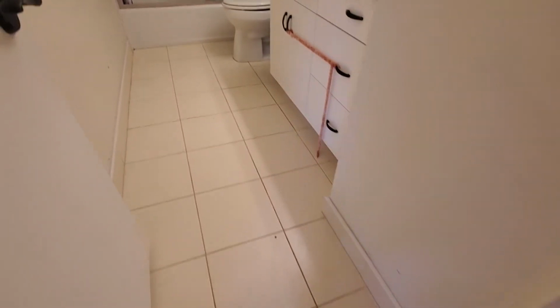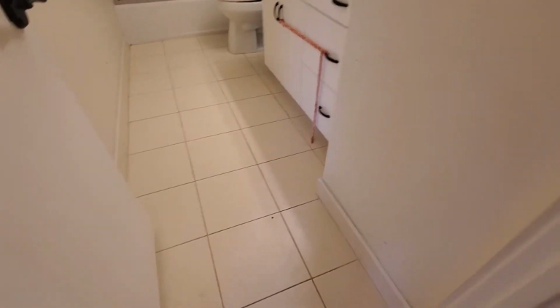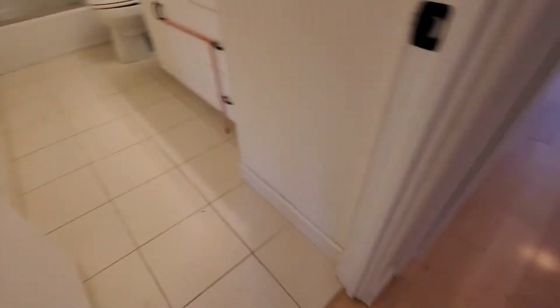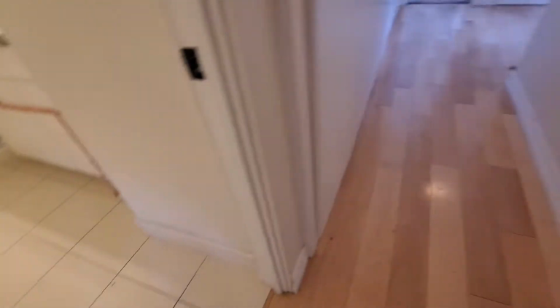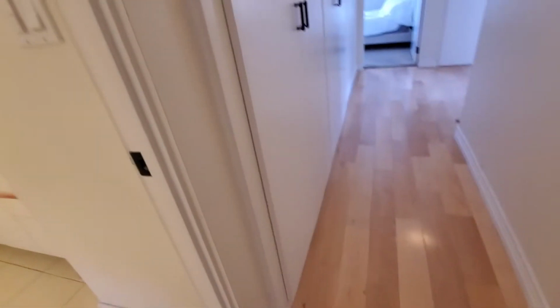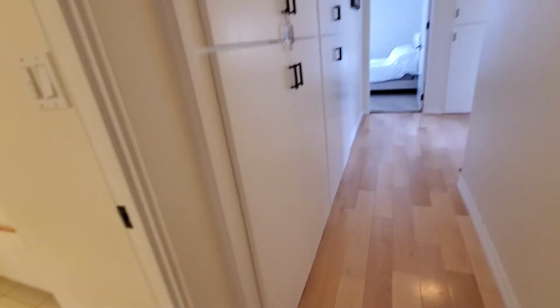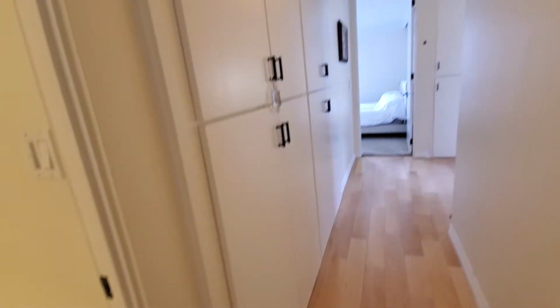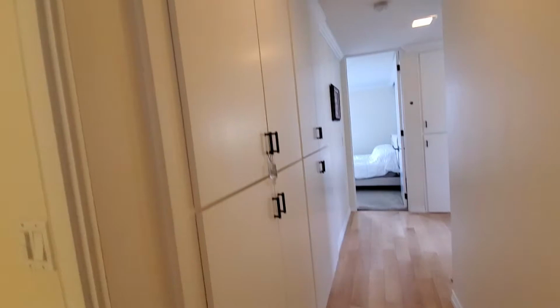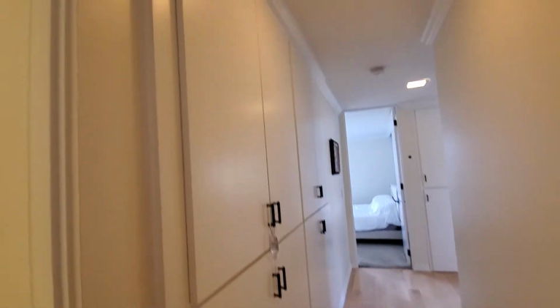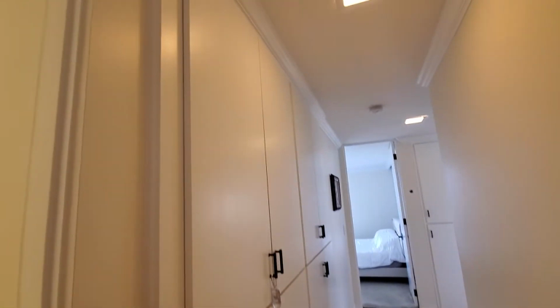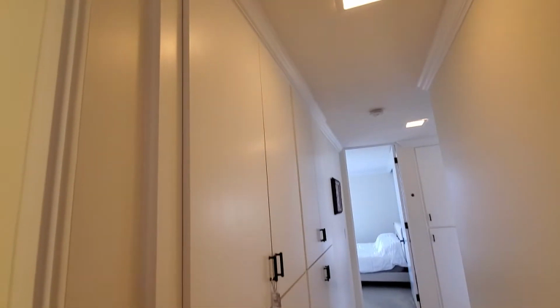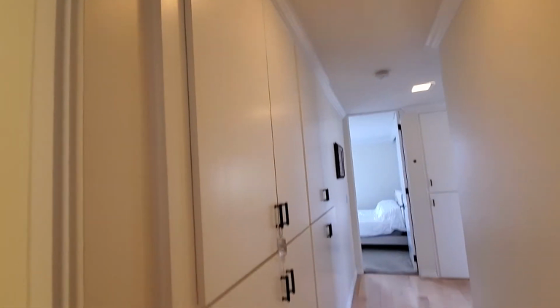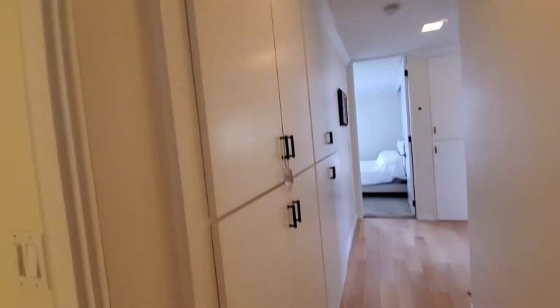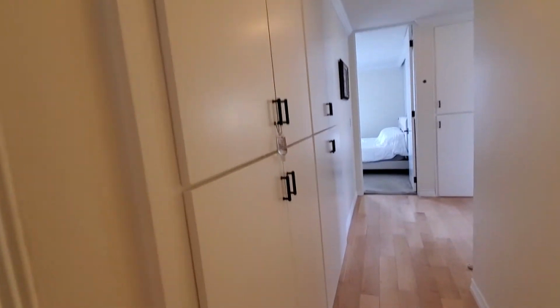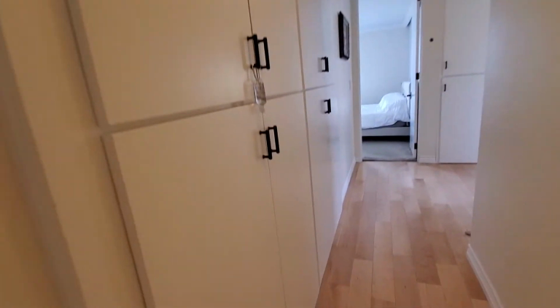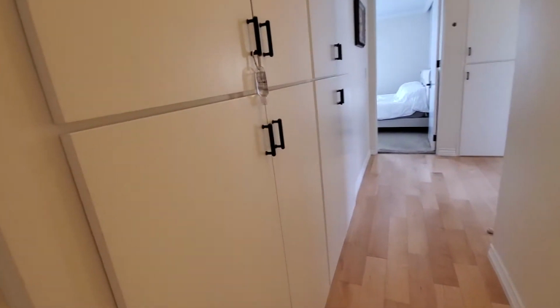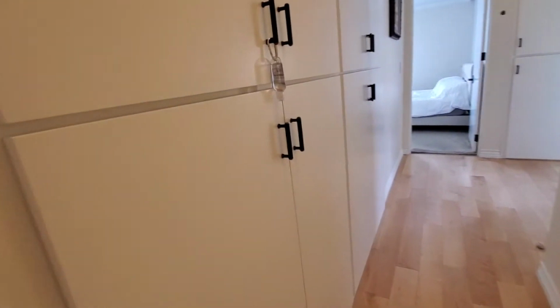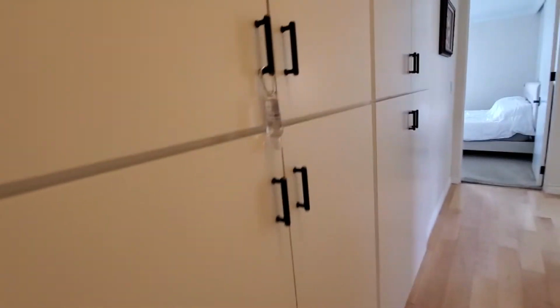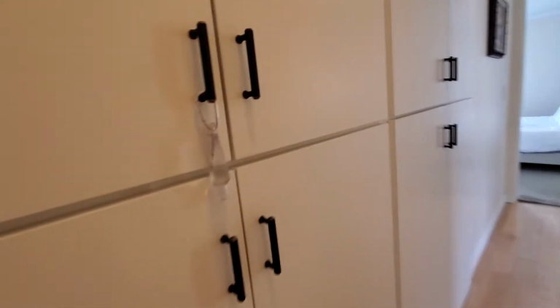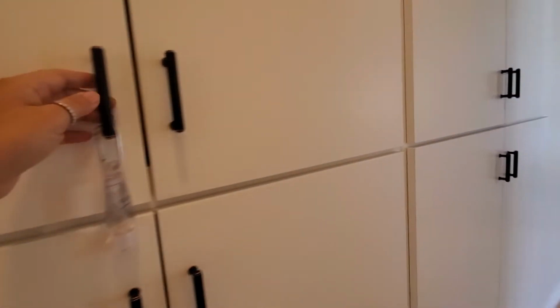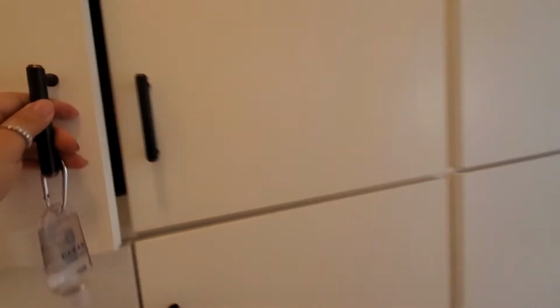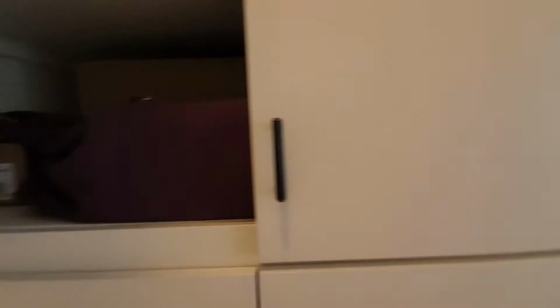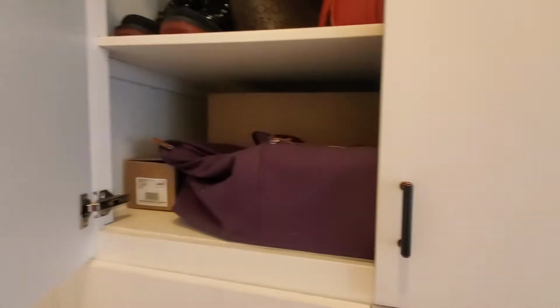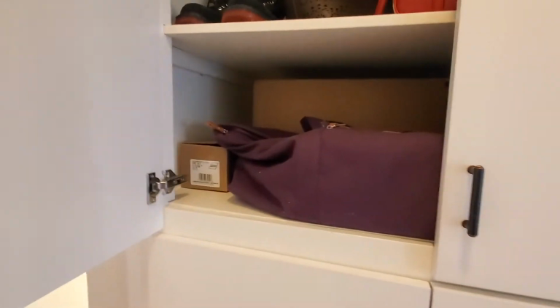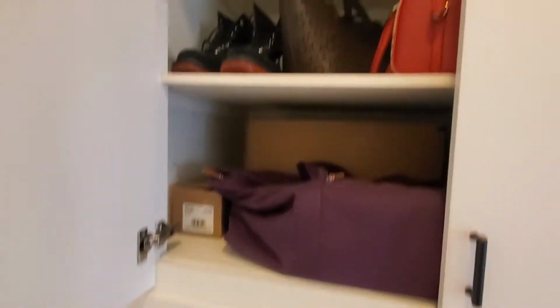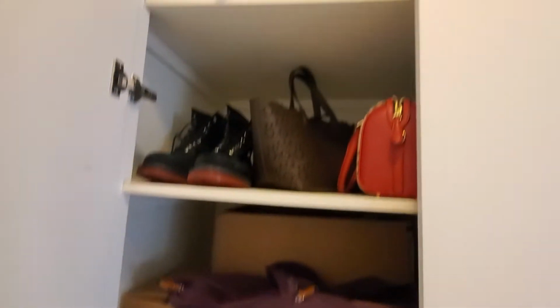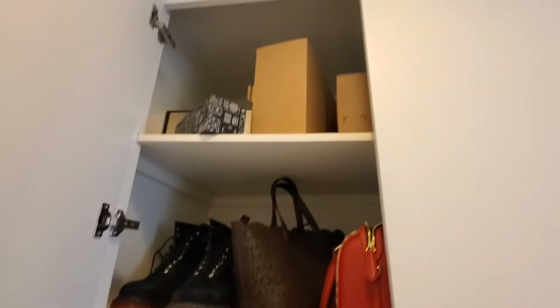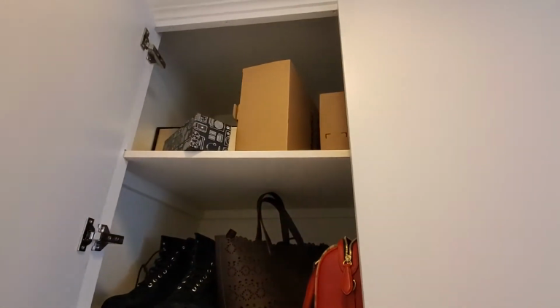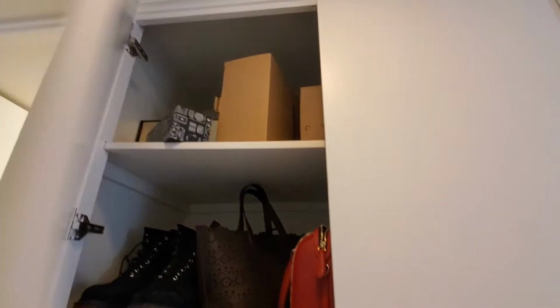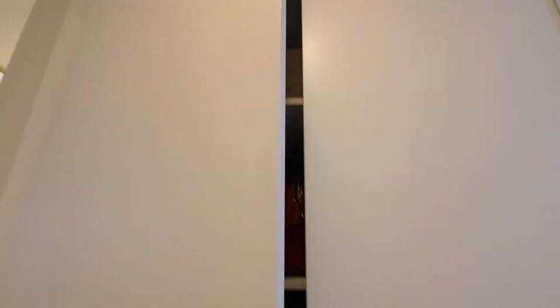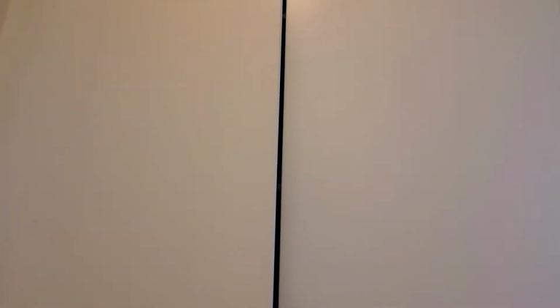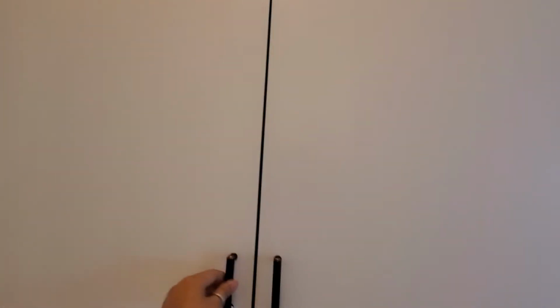There are a lot of cabinets in the hallway, and they're very solid size-wise. Great condition.